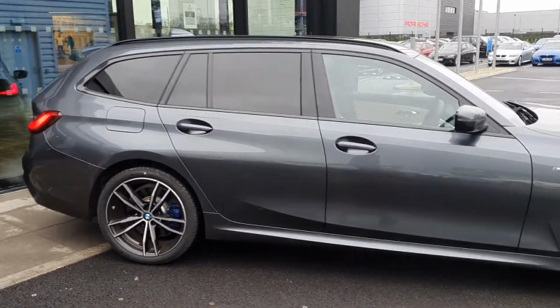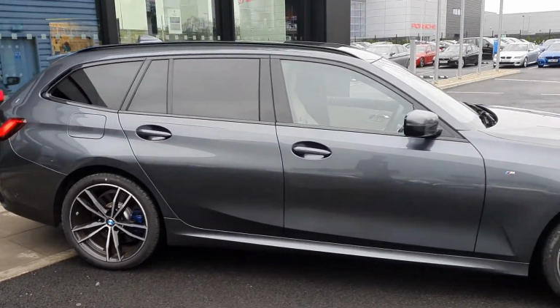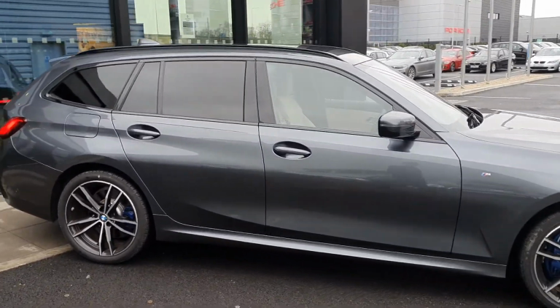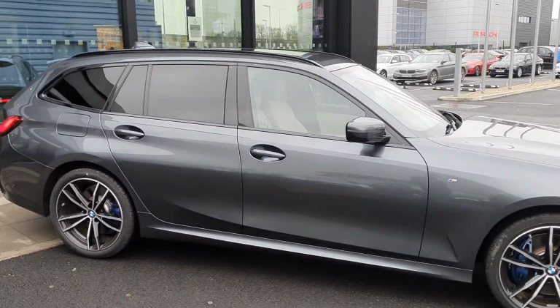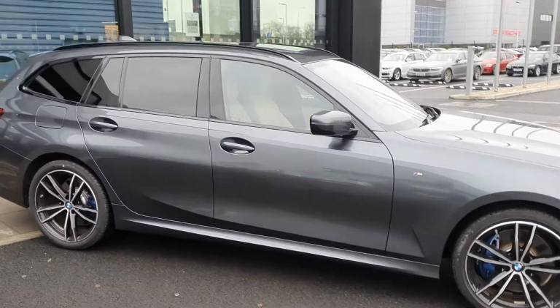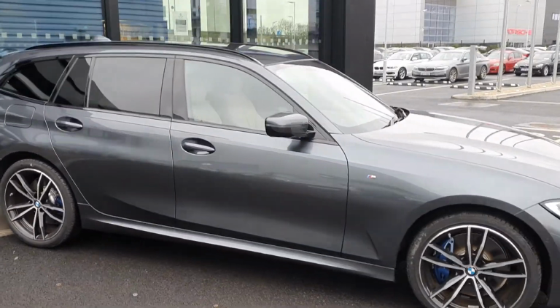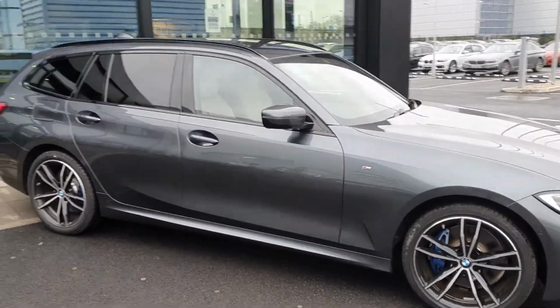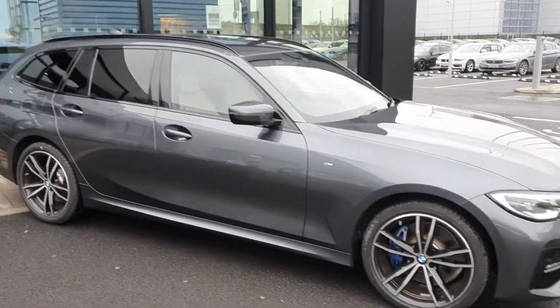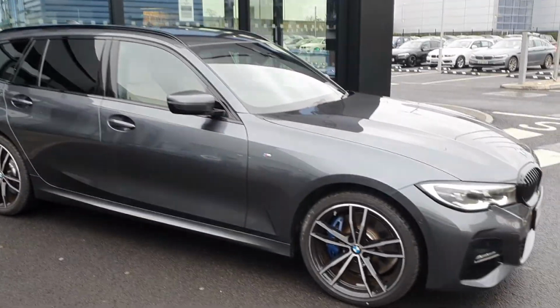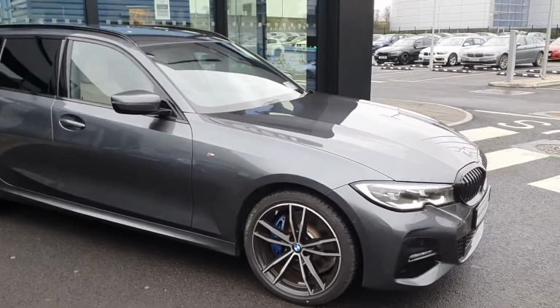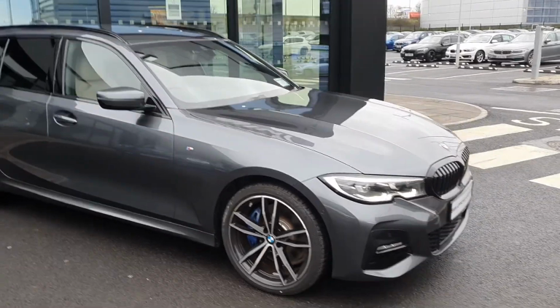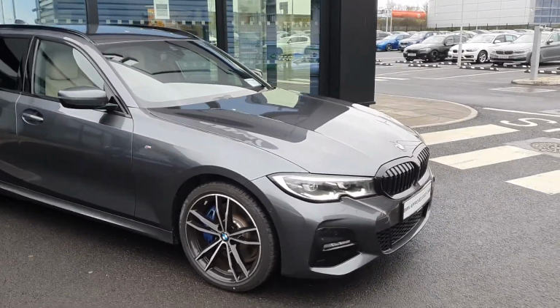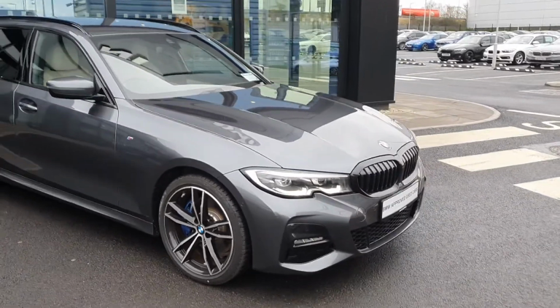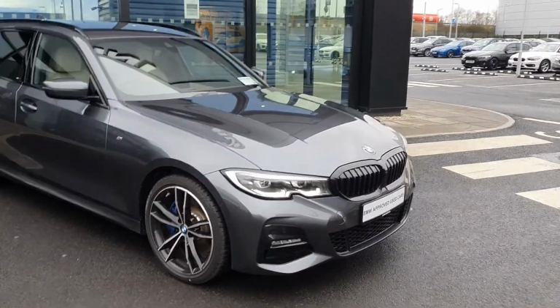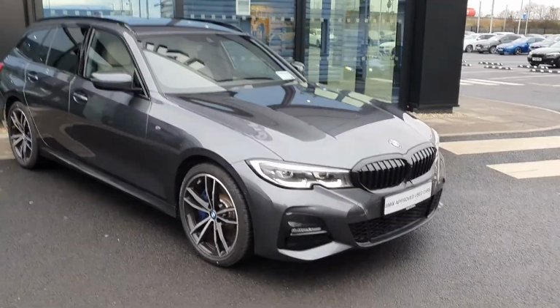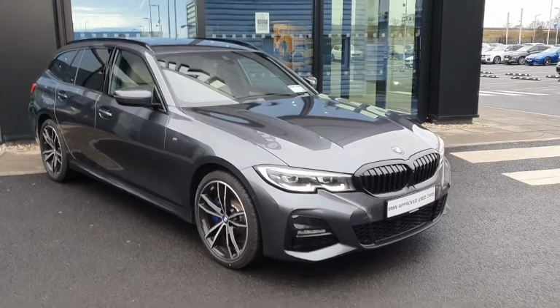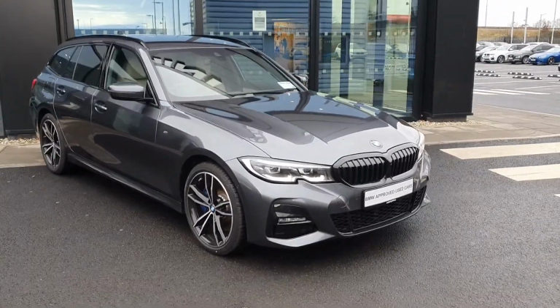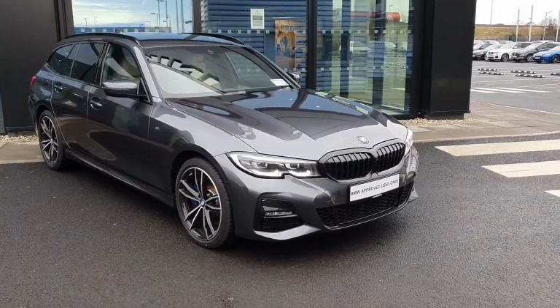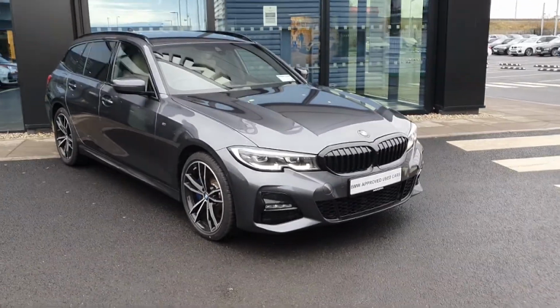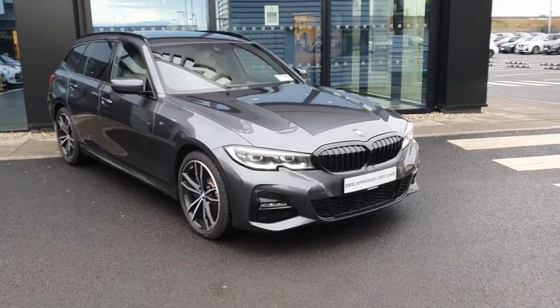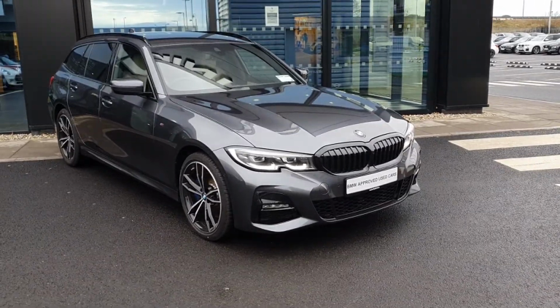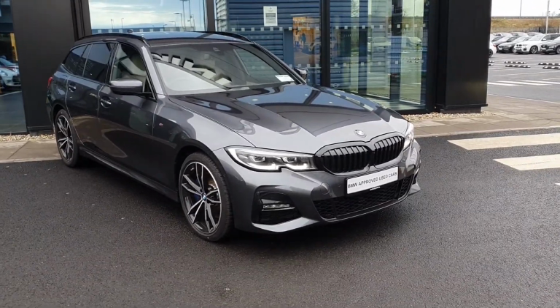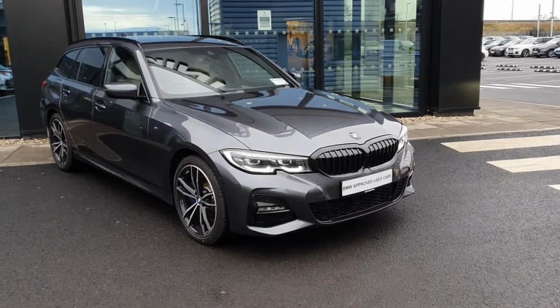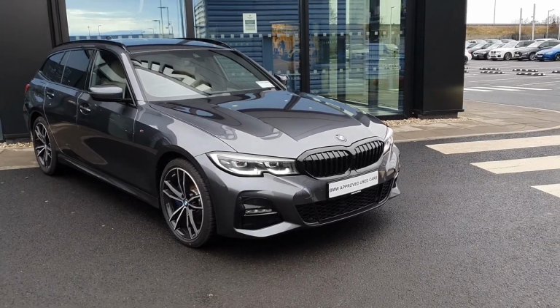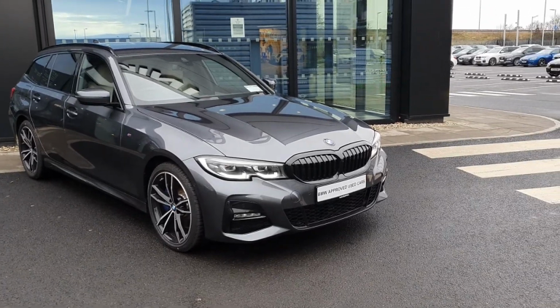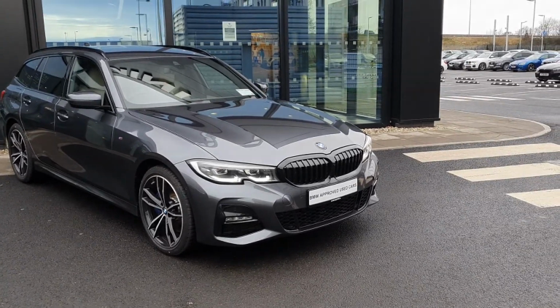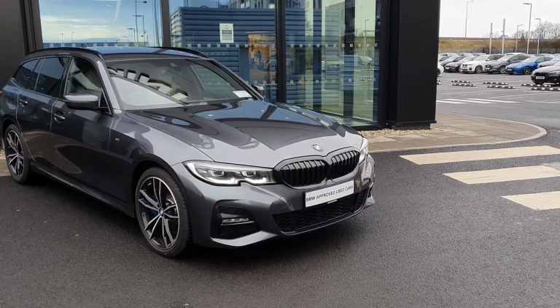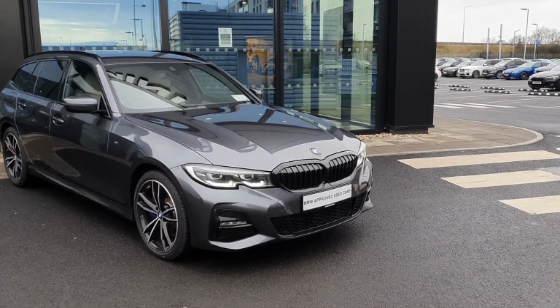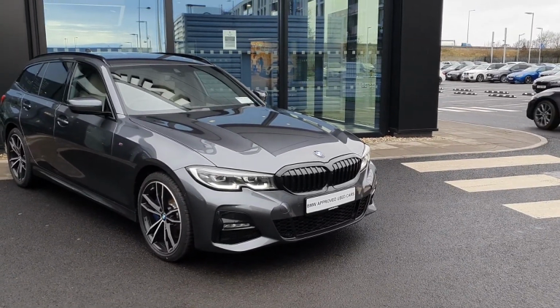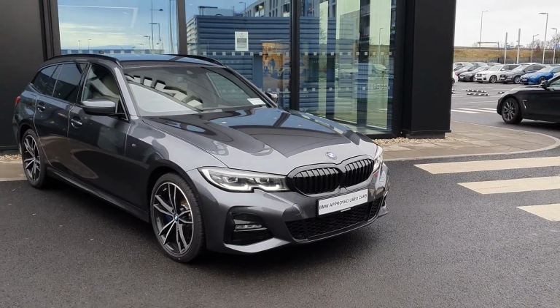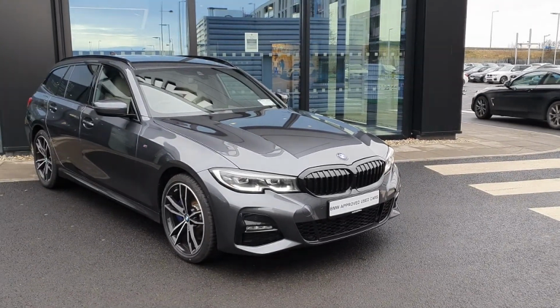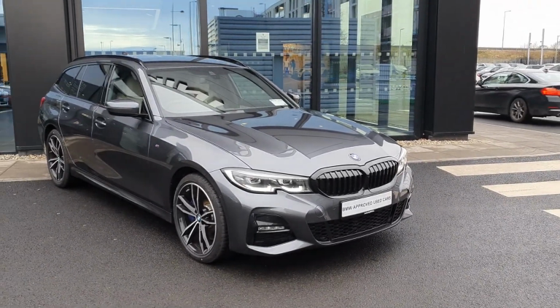This is a hybrid. Let's take a look at the interior and some of the specs on board this 2011 3 Series.